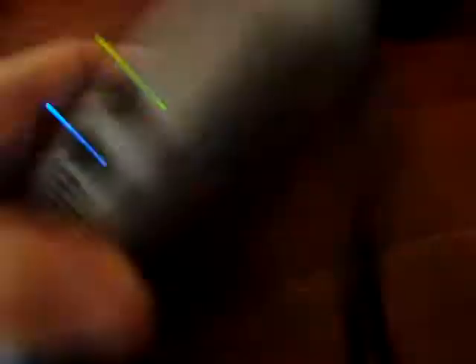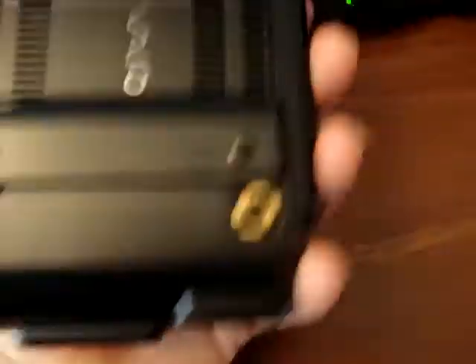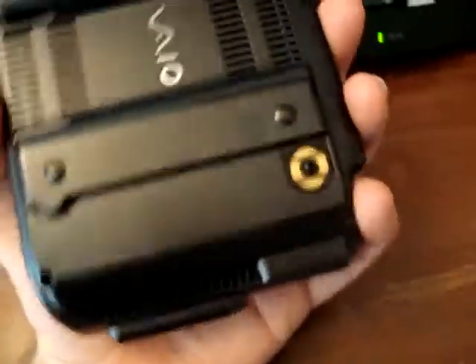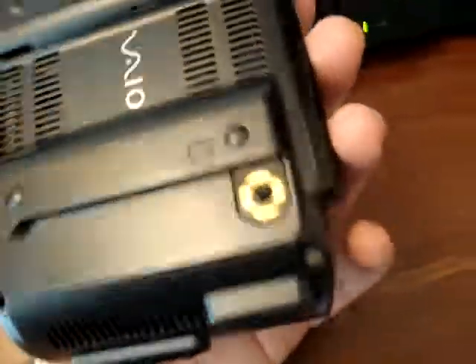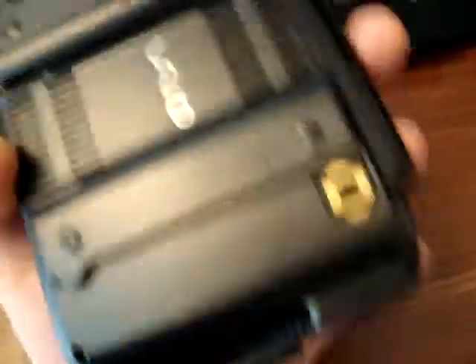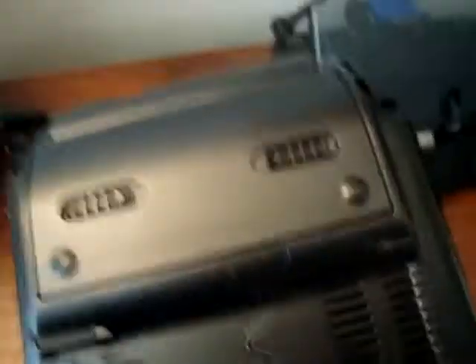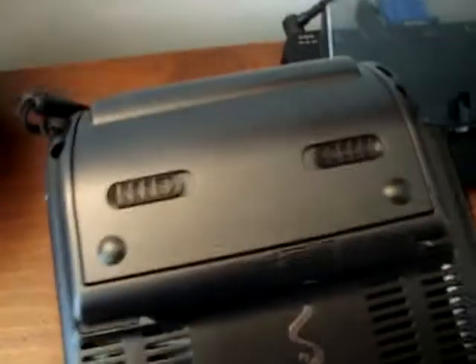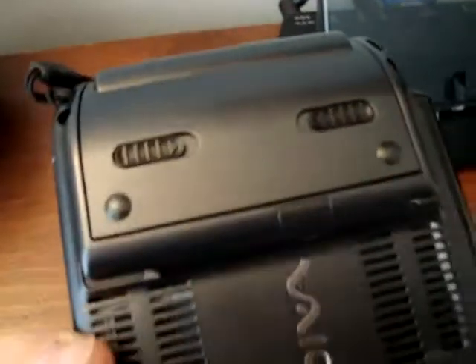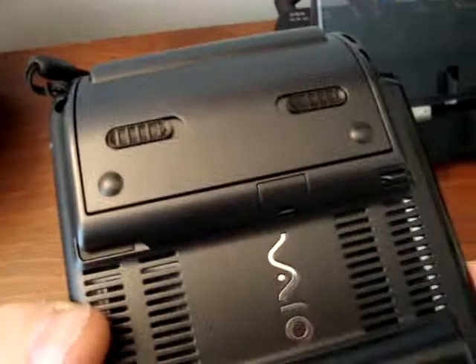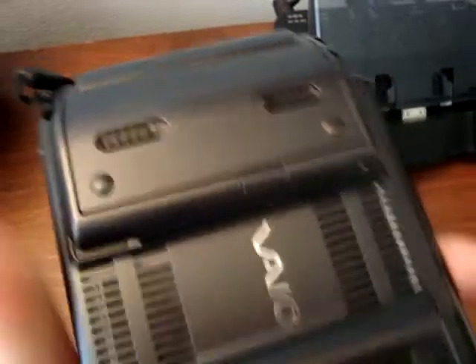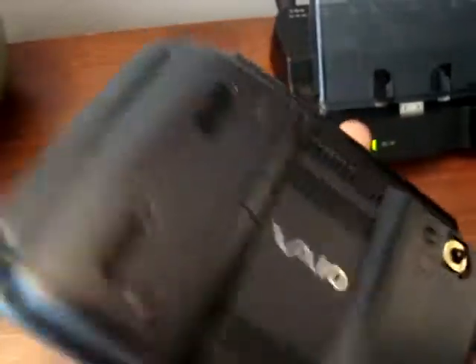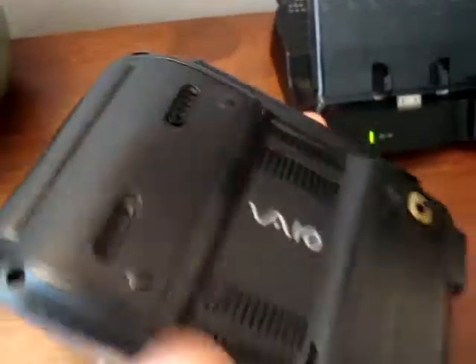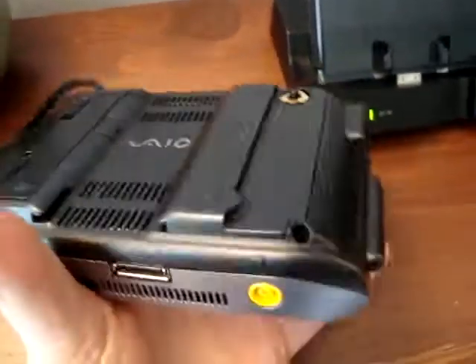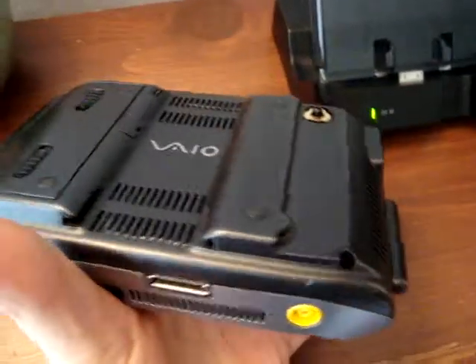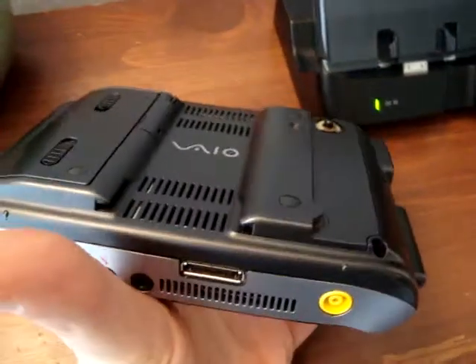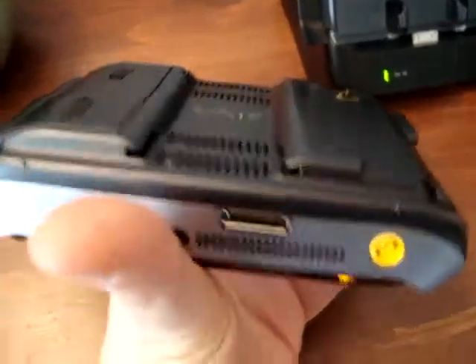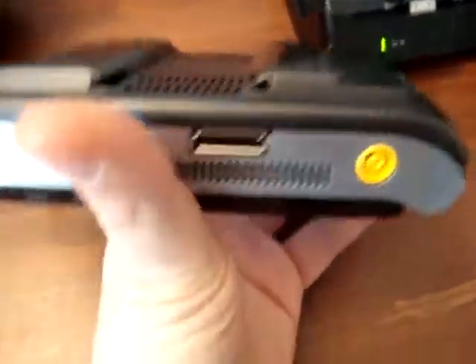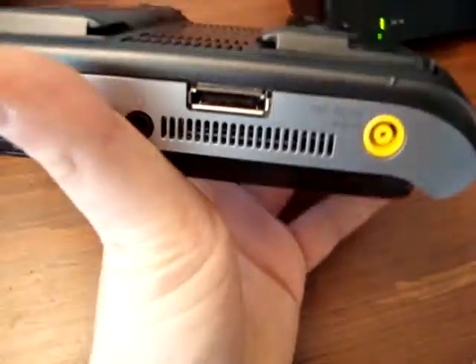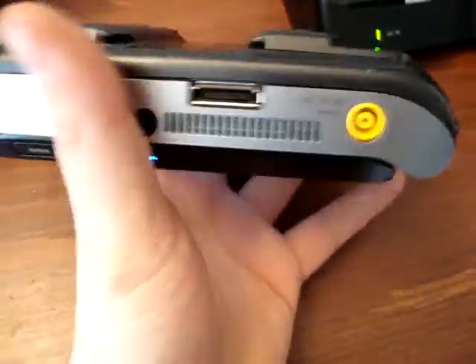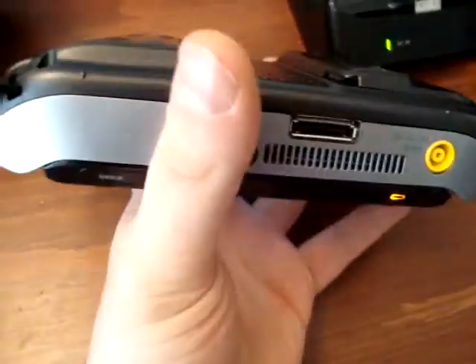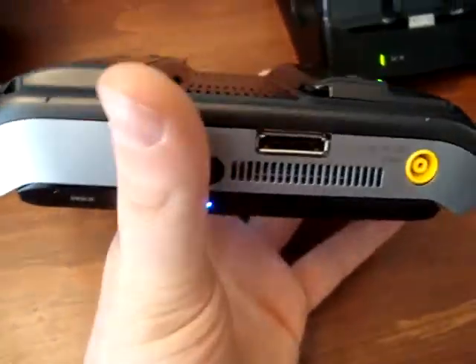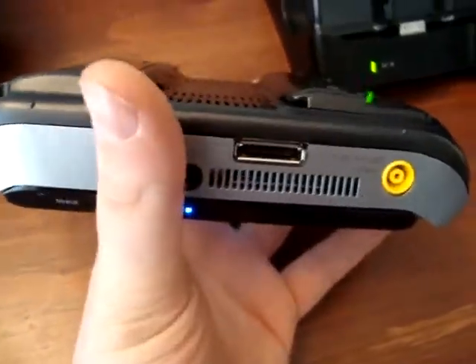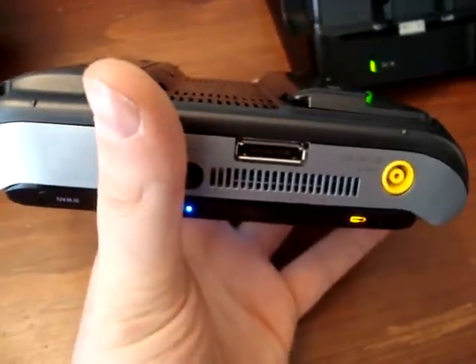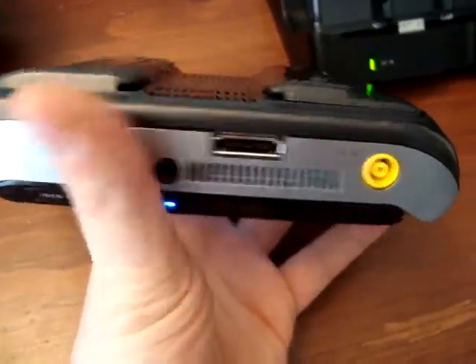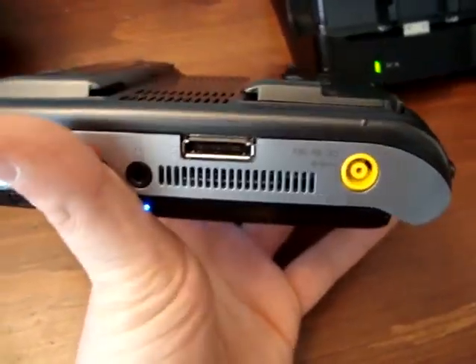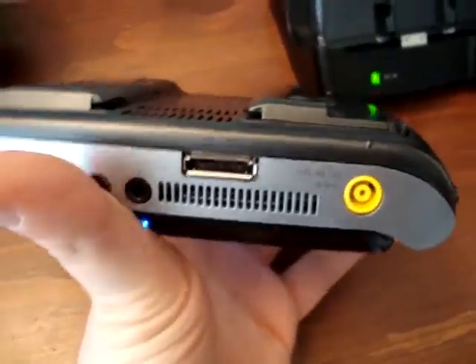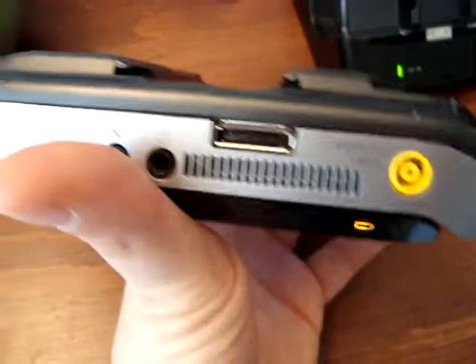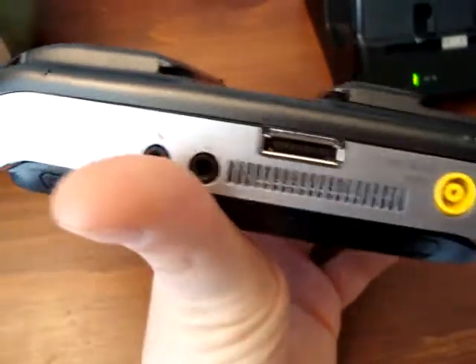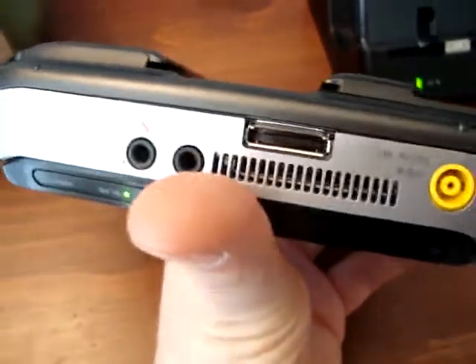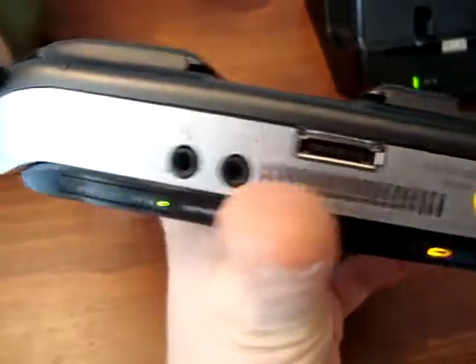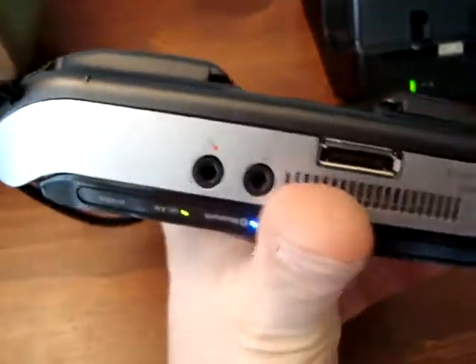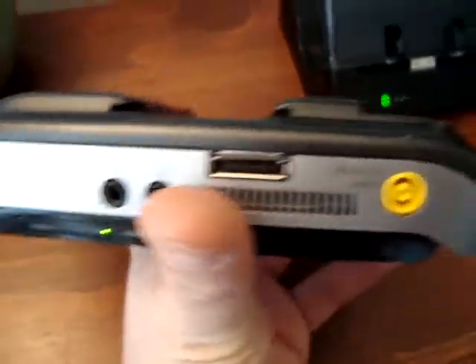On the back, you've got the battery port, the fan down here, and your microphone and headphone jacks.